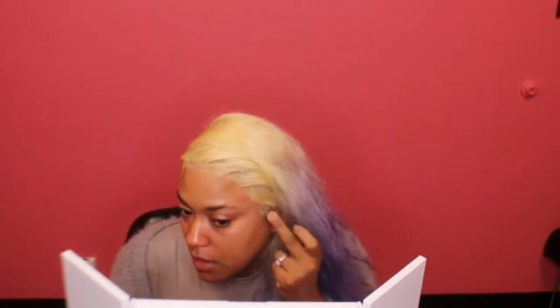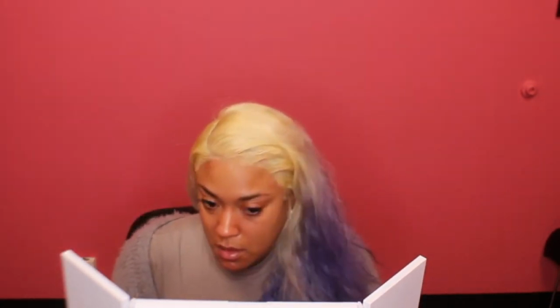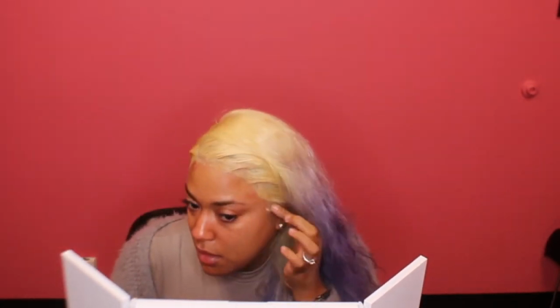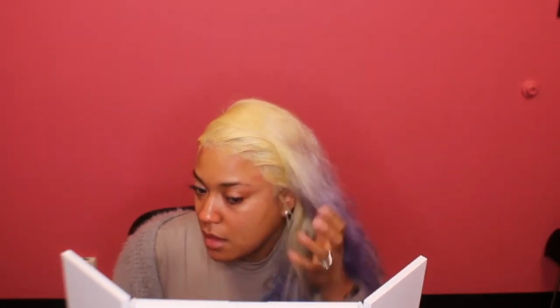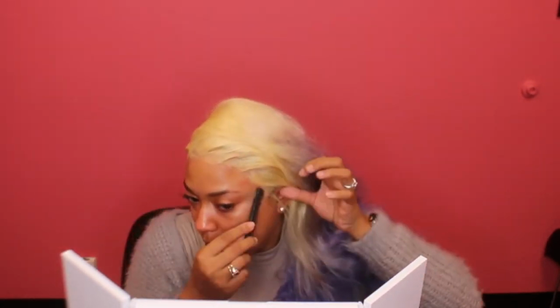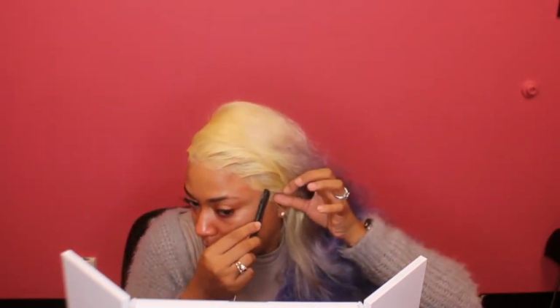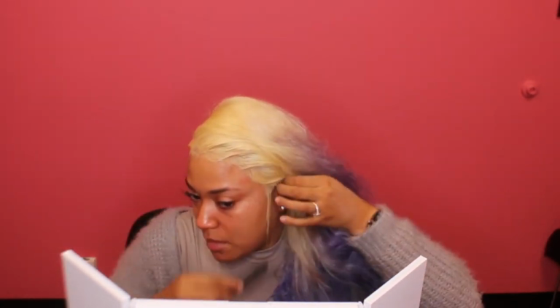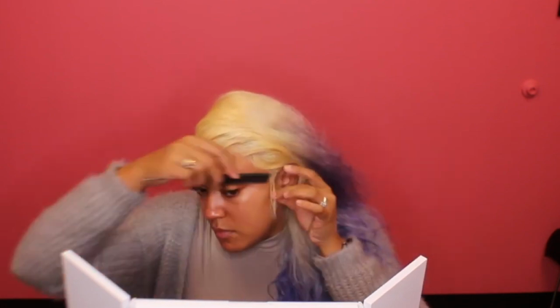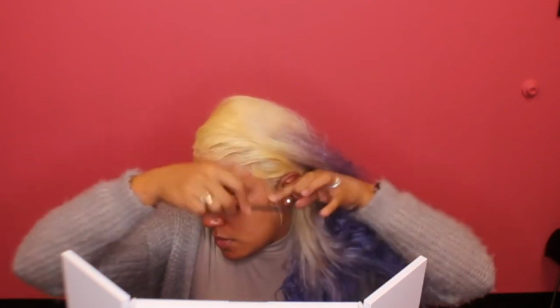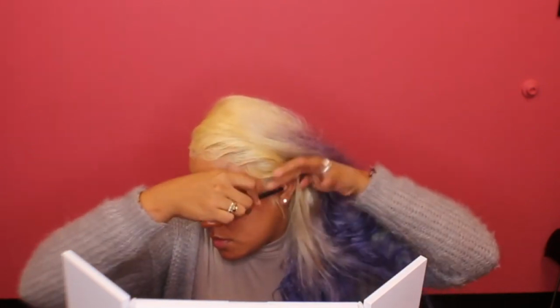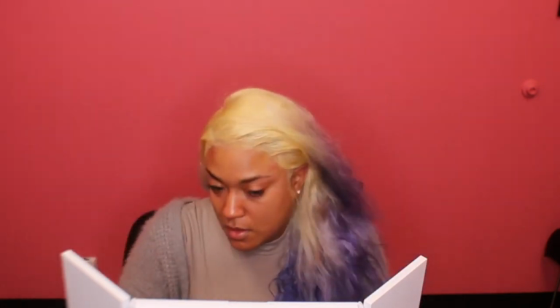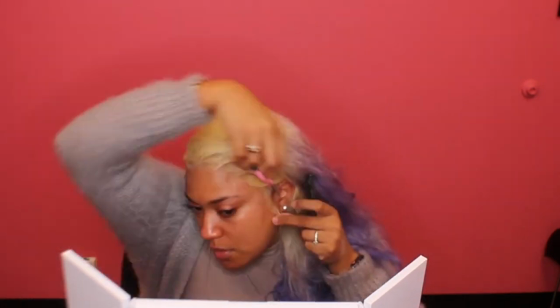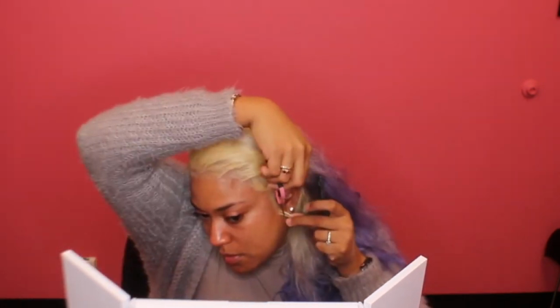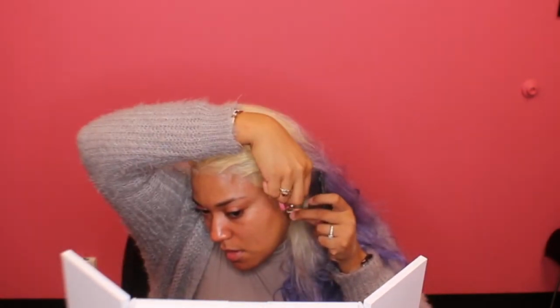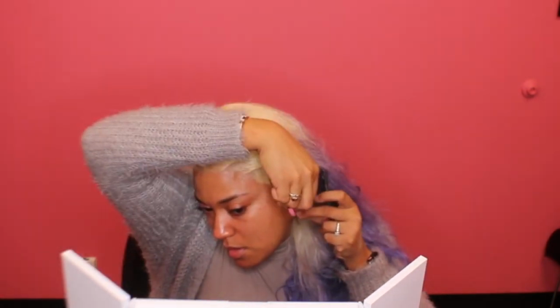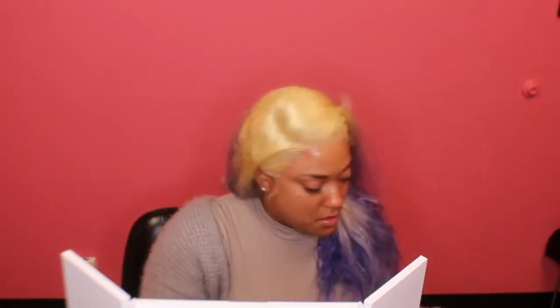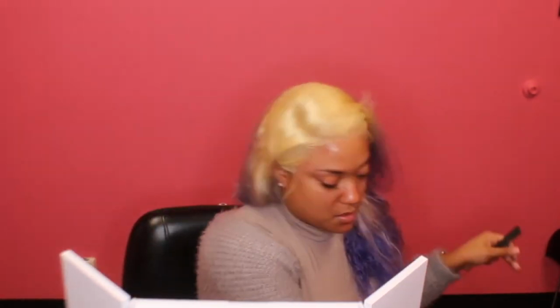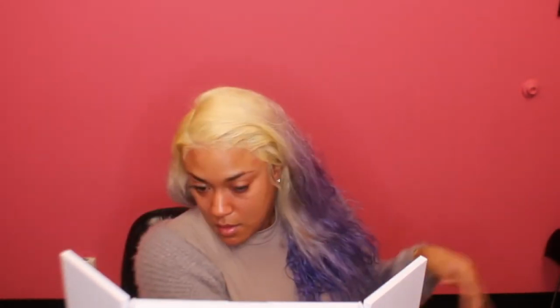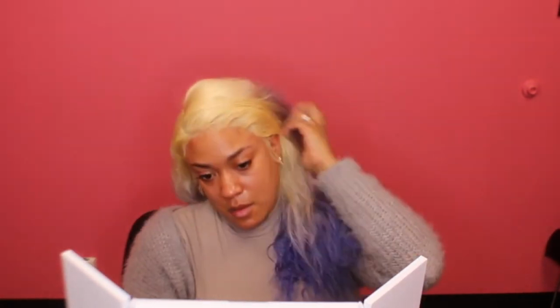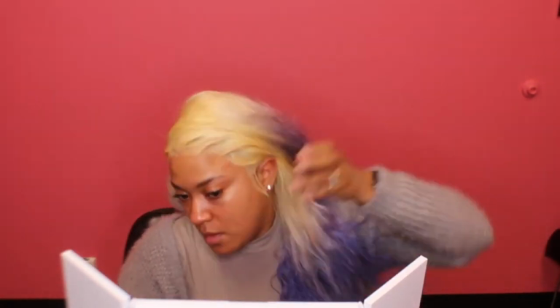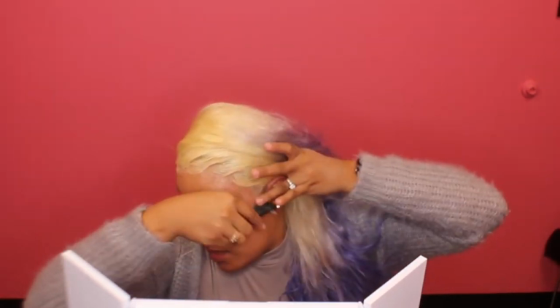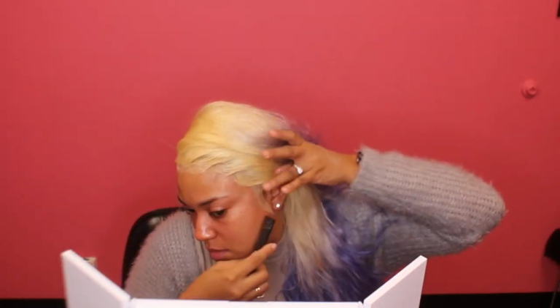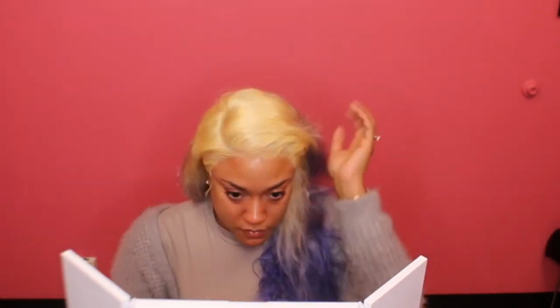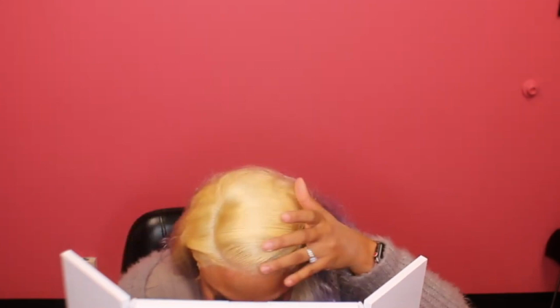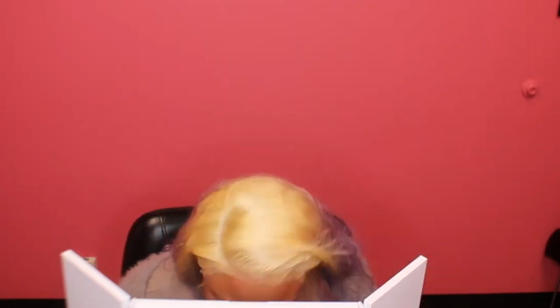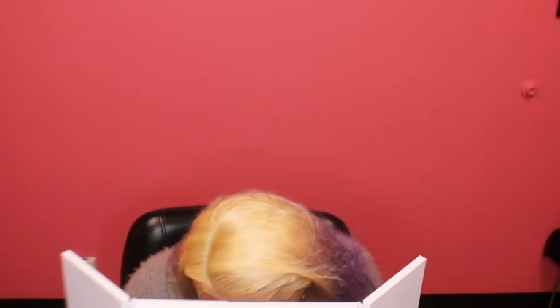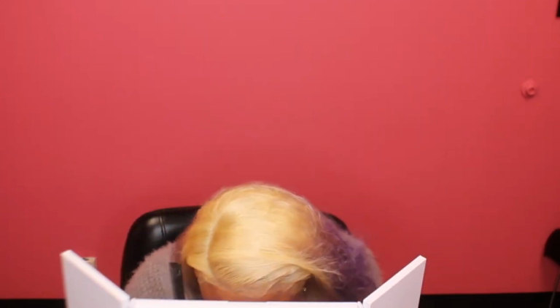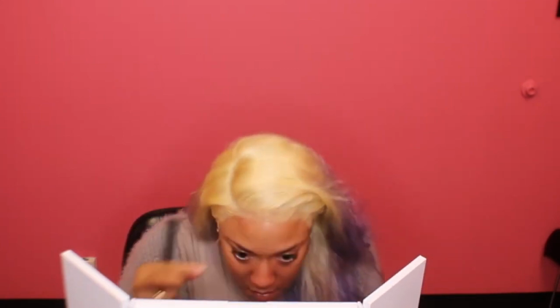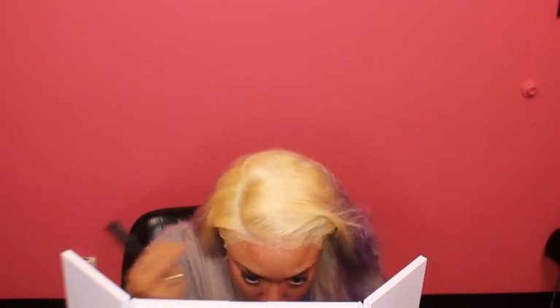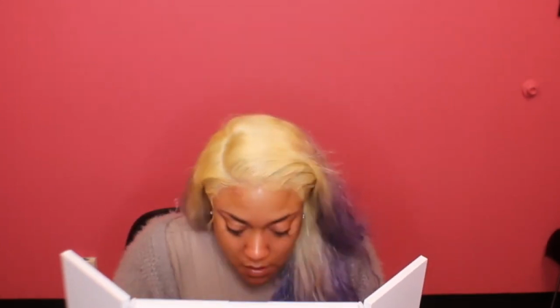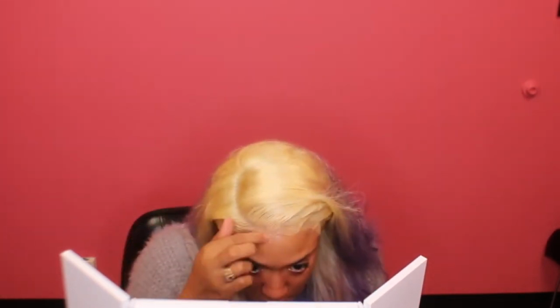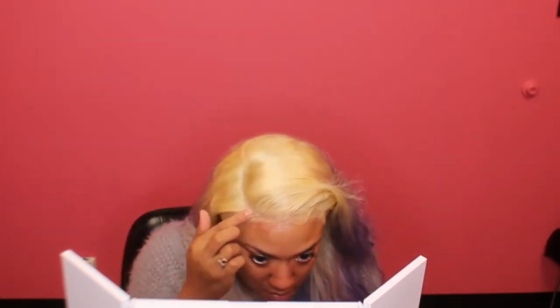I'm making some little baby hairs — these will be under the front of it so you won't really see this side, but I still do it just in case I flip my hair back. You know that little sexy flip? Just in case I do that, I need to make sure my edges are laid.